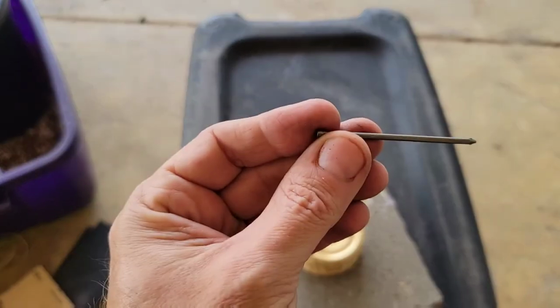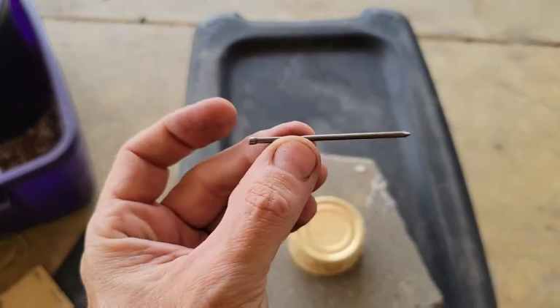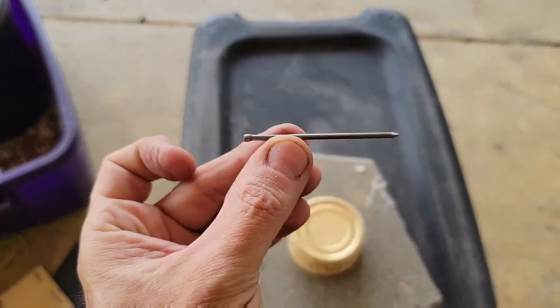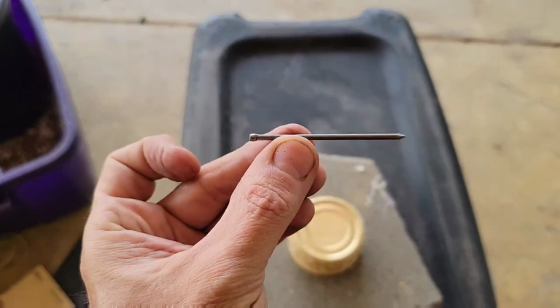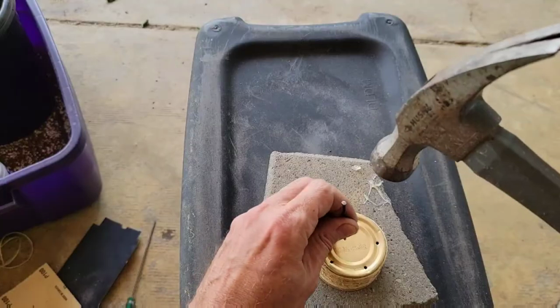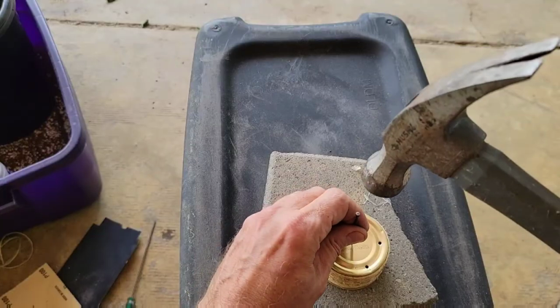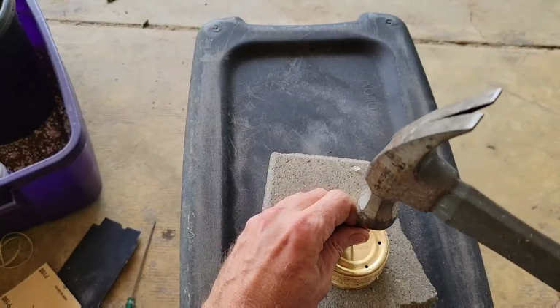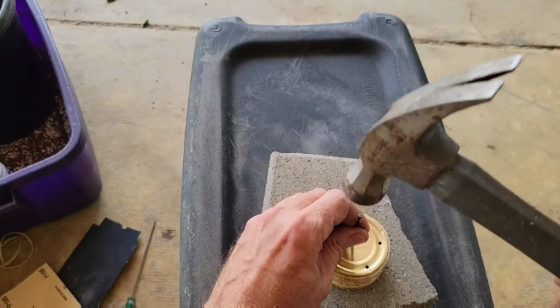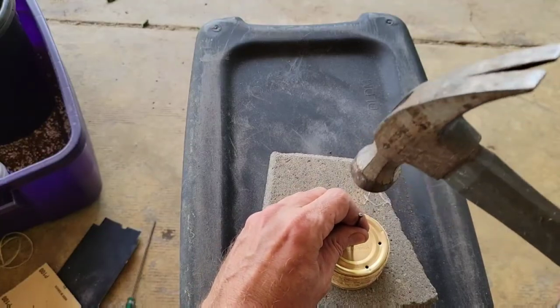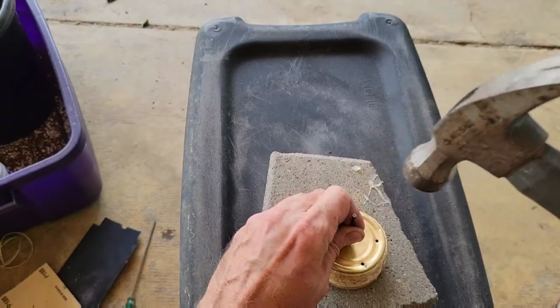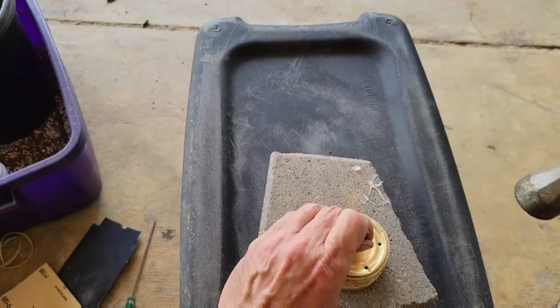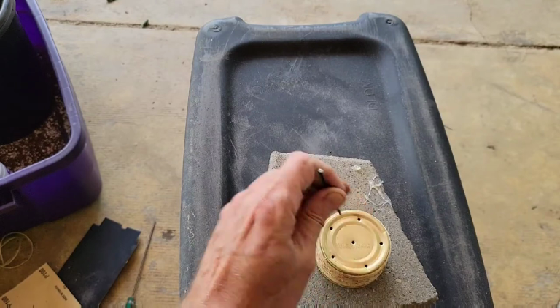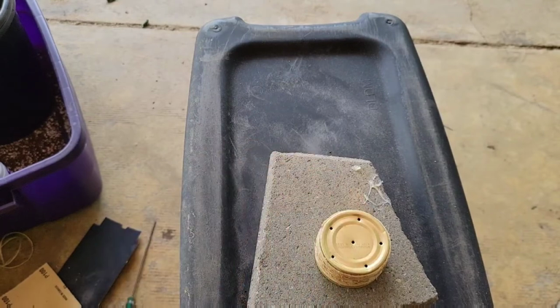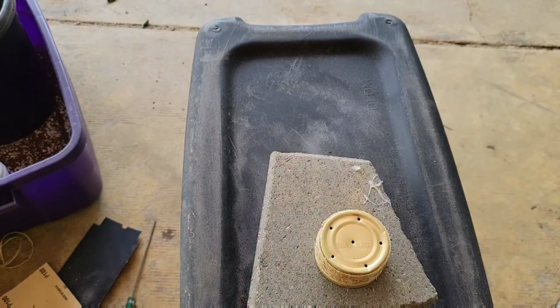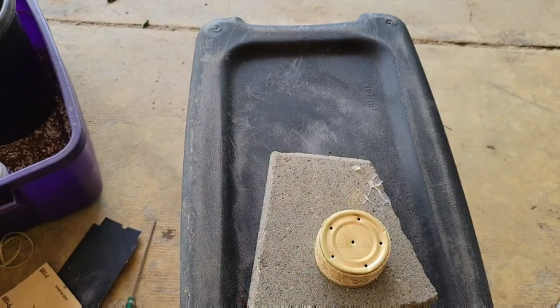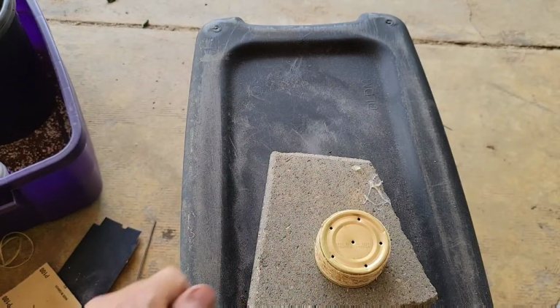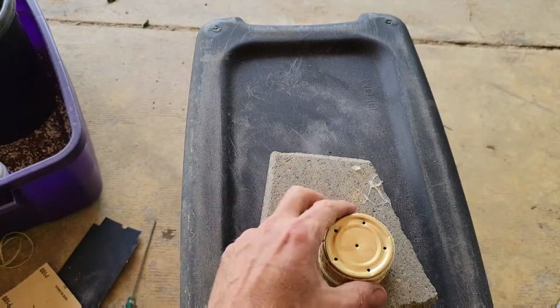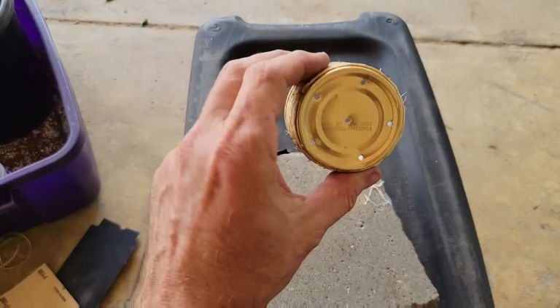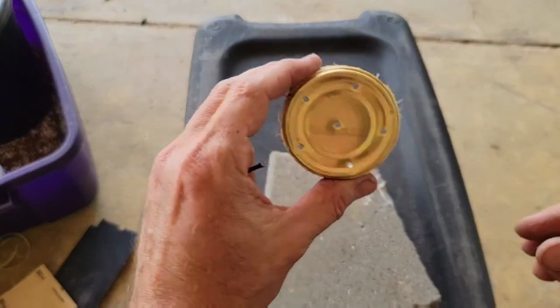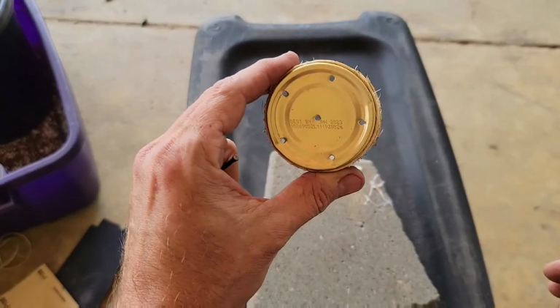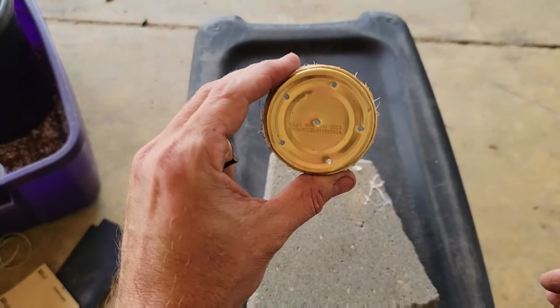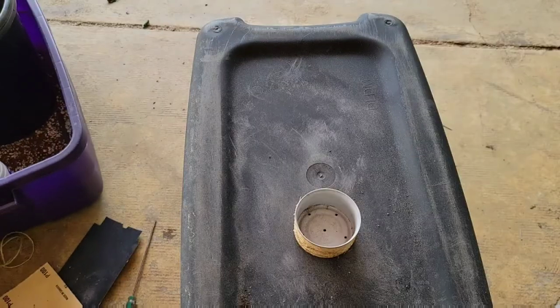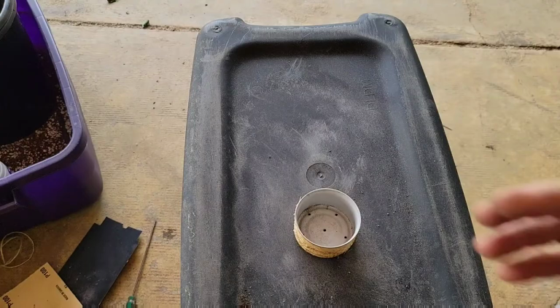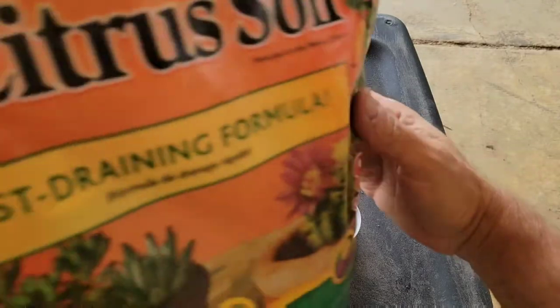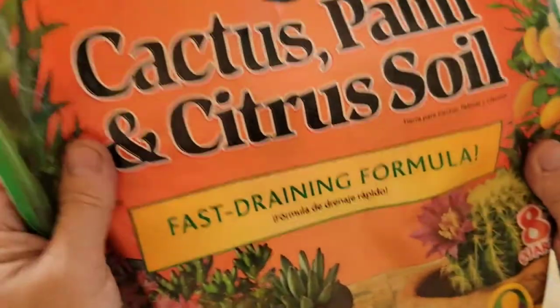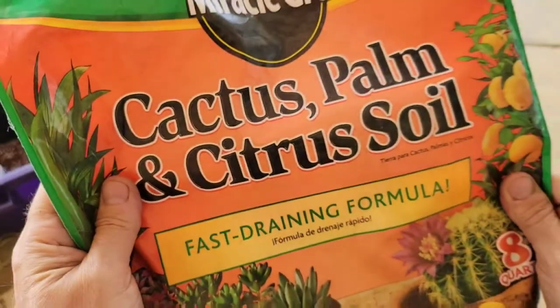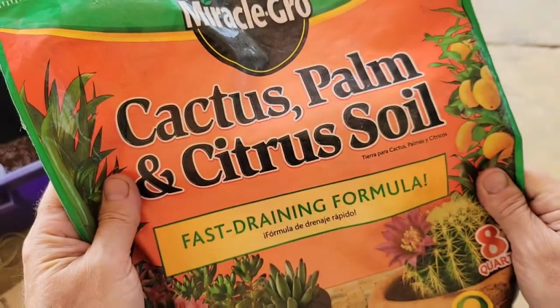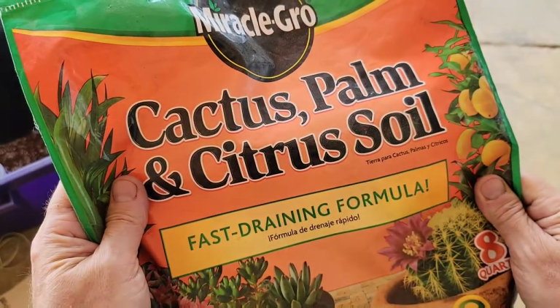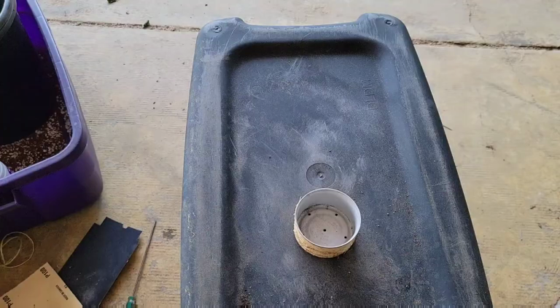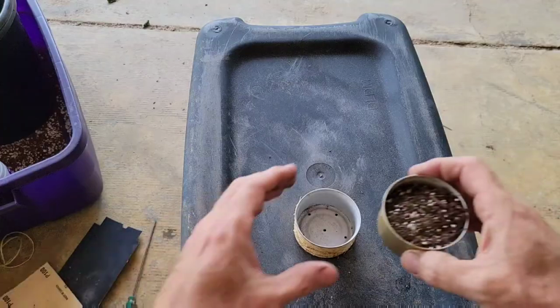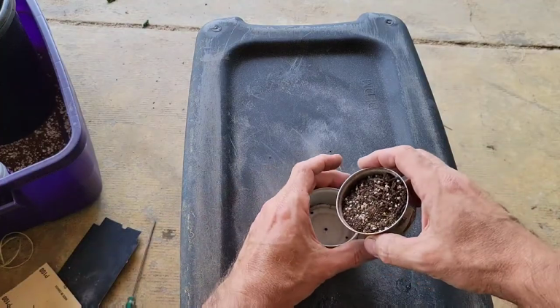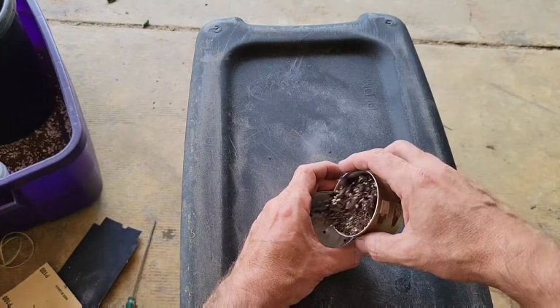Don't forget to add some drainage holes. I just used a little finishing nail — you could use a drill as well — but just get some drain holes in the bottom of this can. Now that the drain holes are in, you can go ahead and add your soil and plant your succulents.